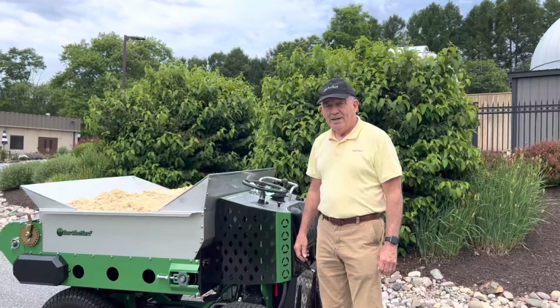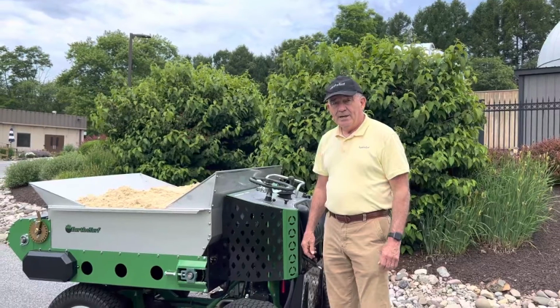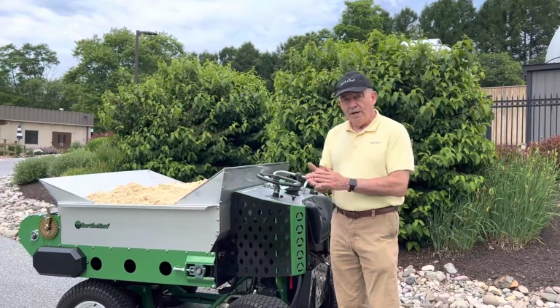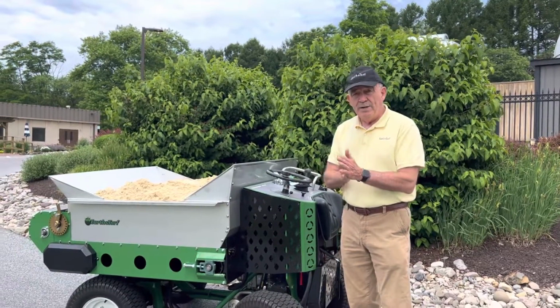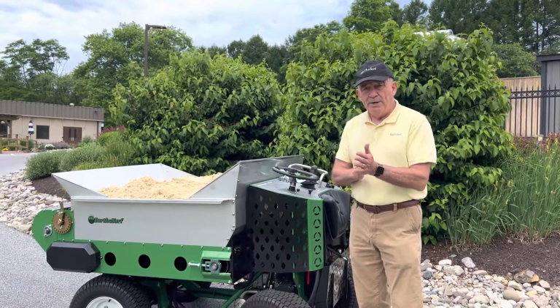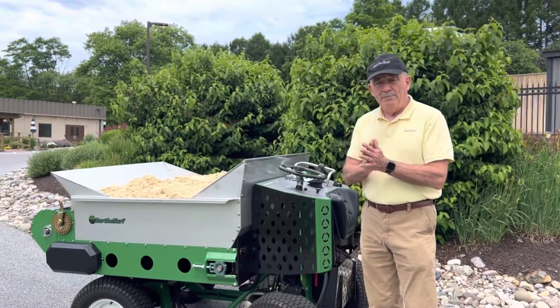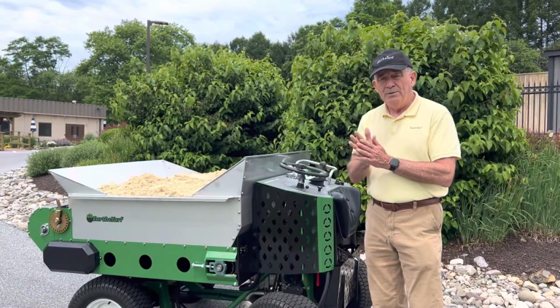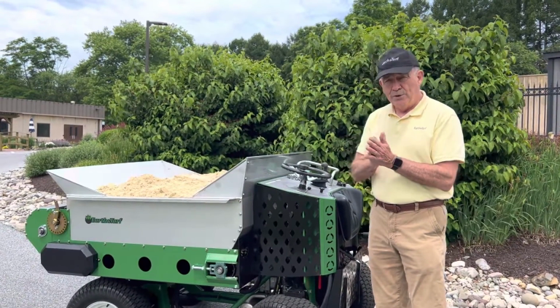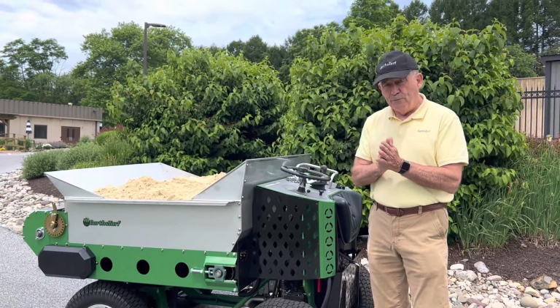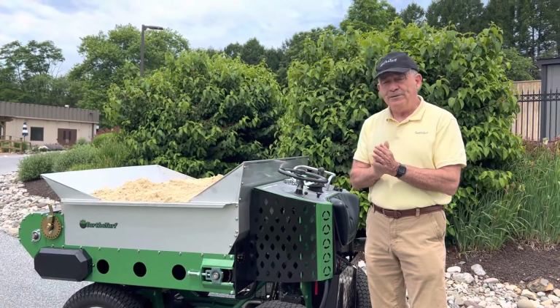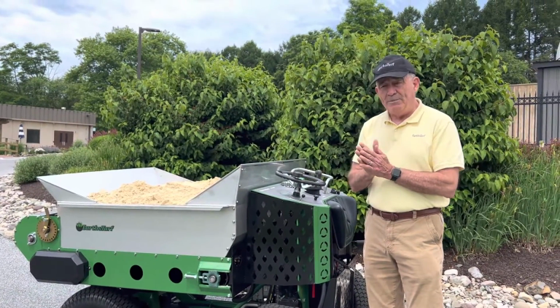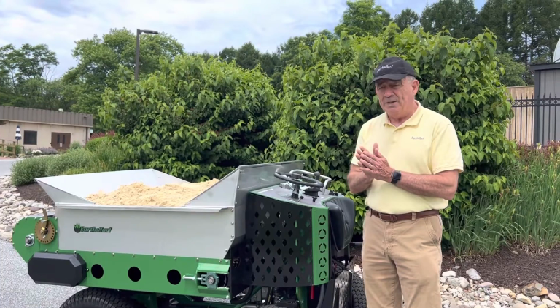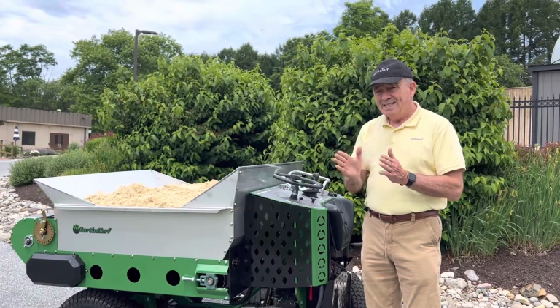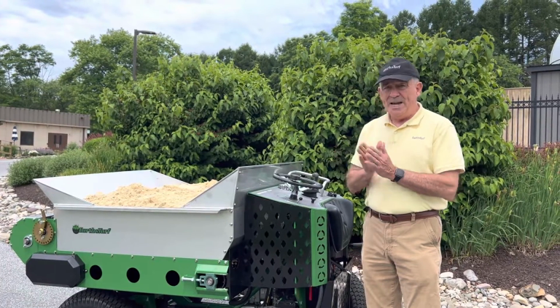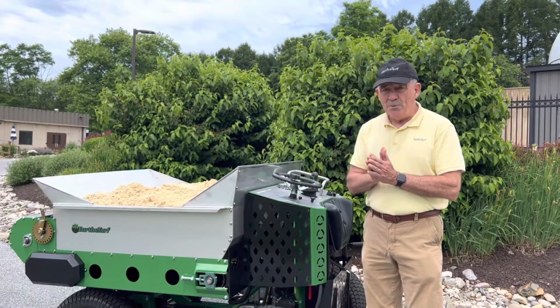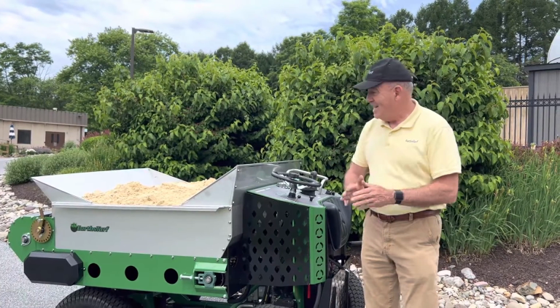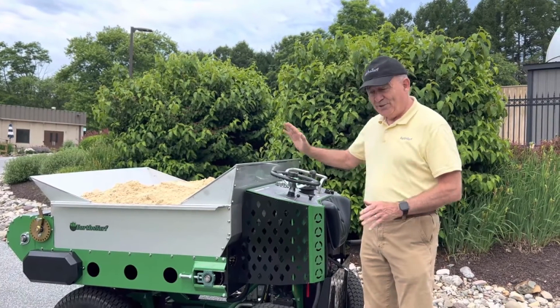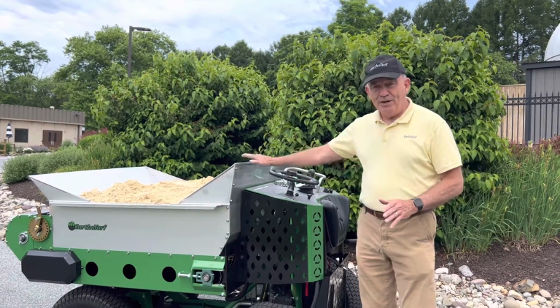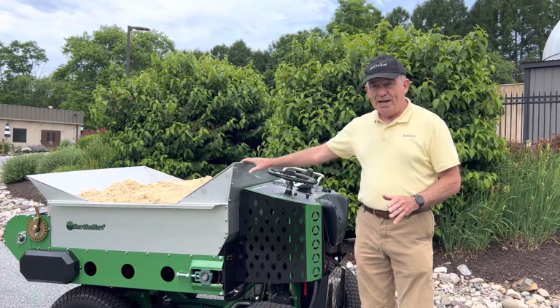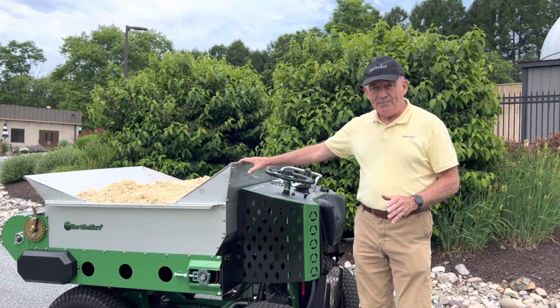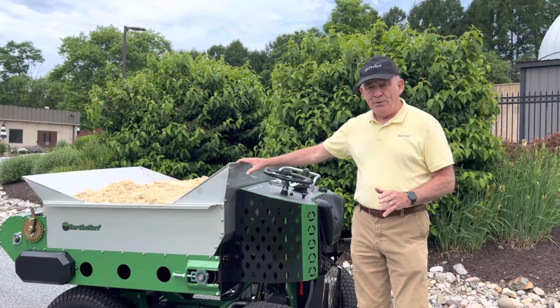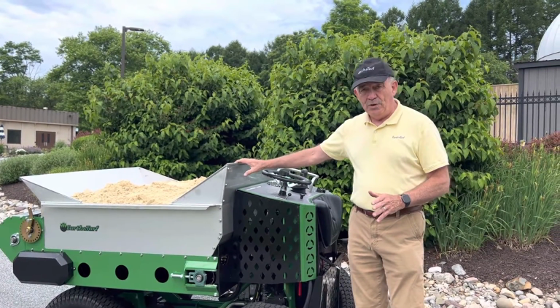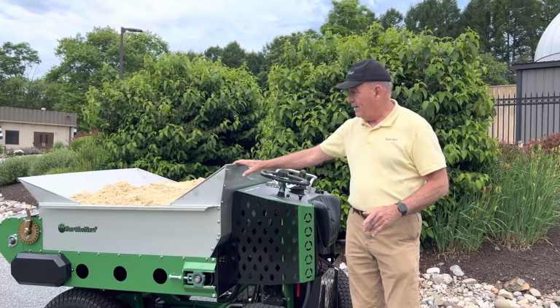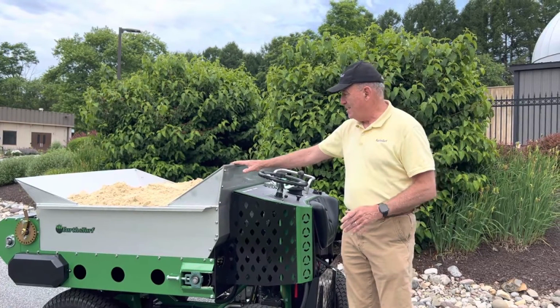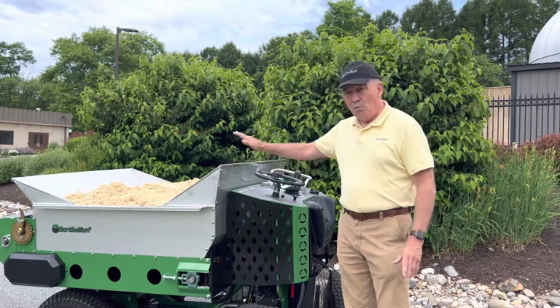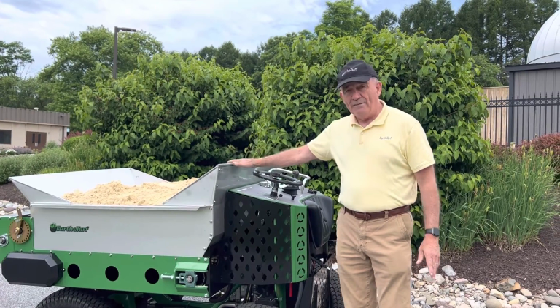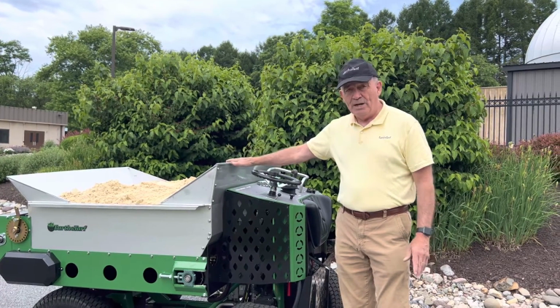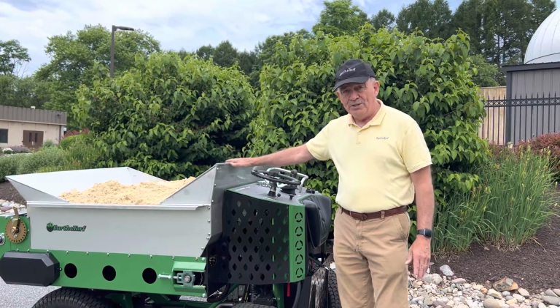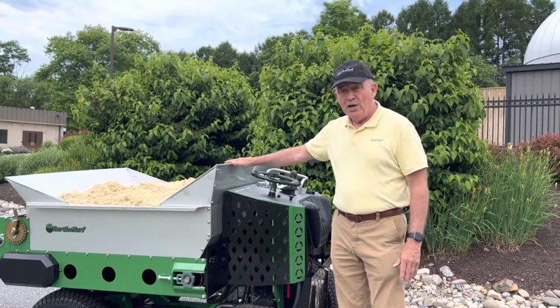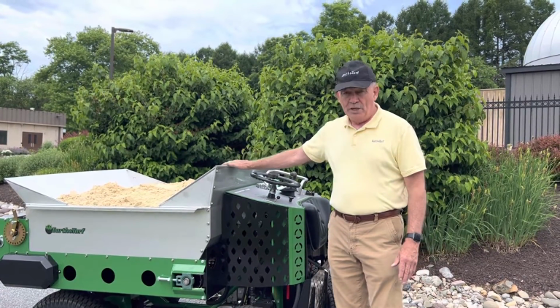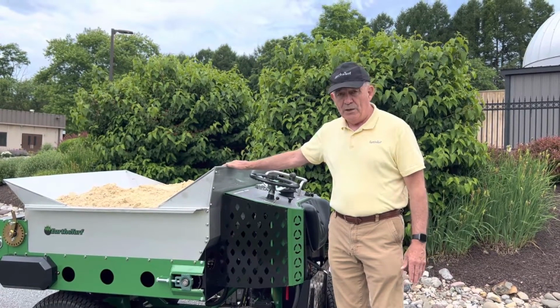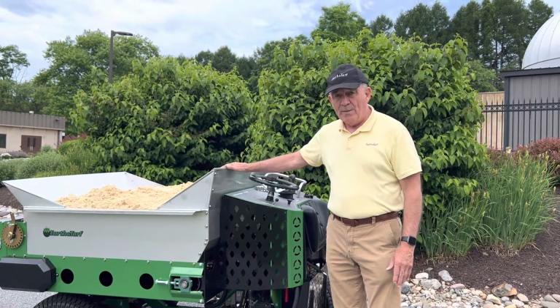Good morning. We're here at Muddy Run Park with our new 415 Top Dresser. This is an amazing new product — it is the largest stand-on top dresser in the world. The capacity is one-half cubic yard with sand, one cubic yard with compost.